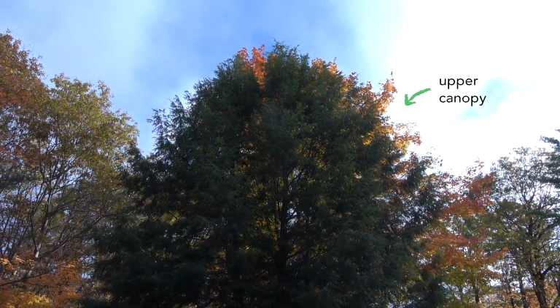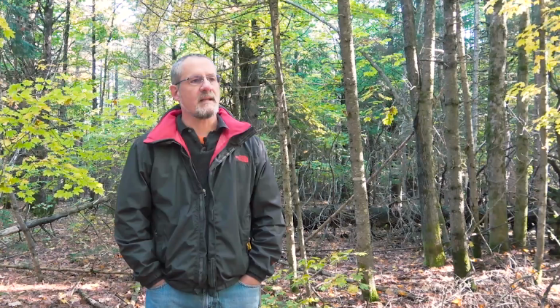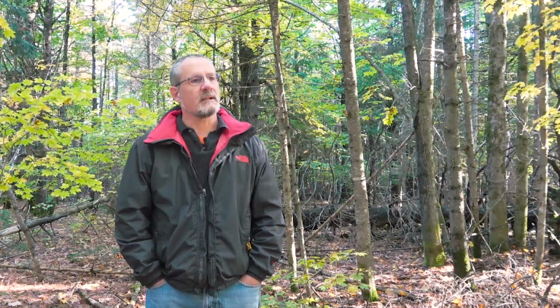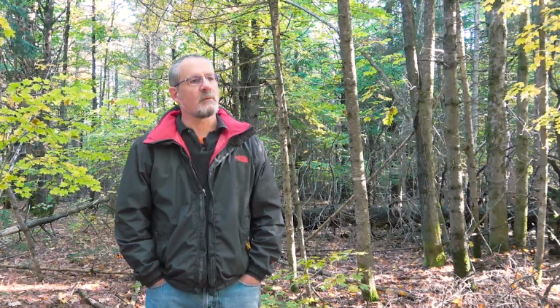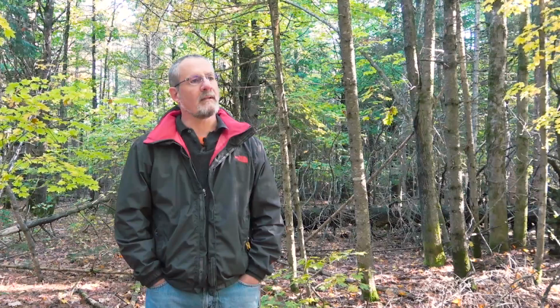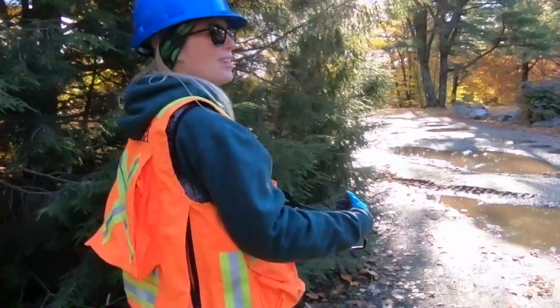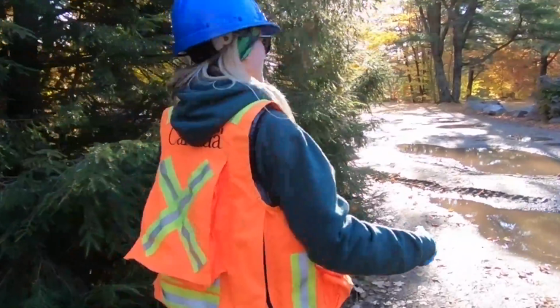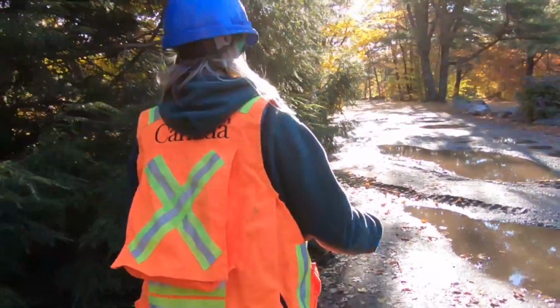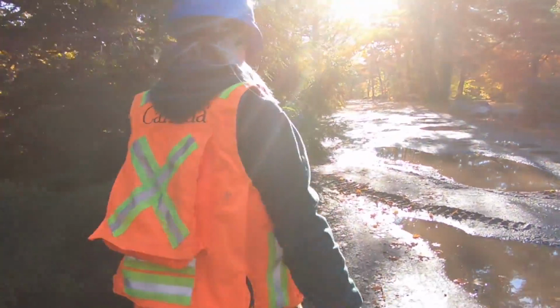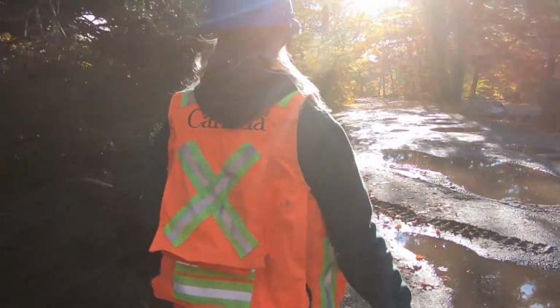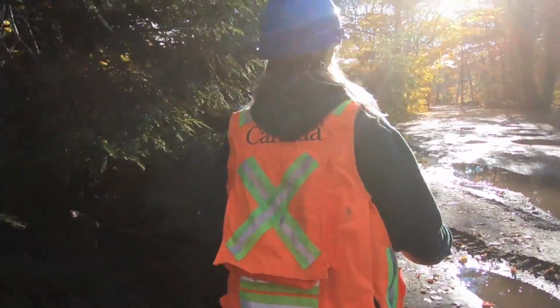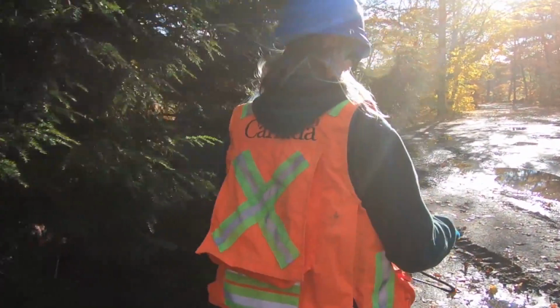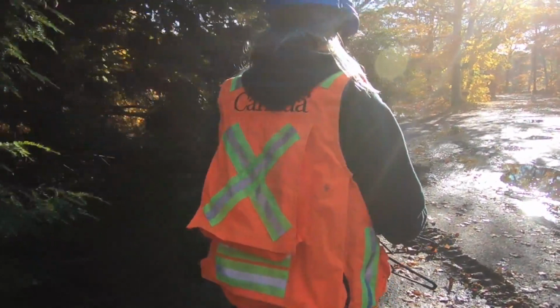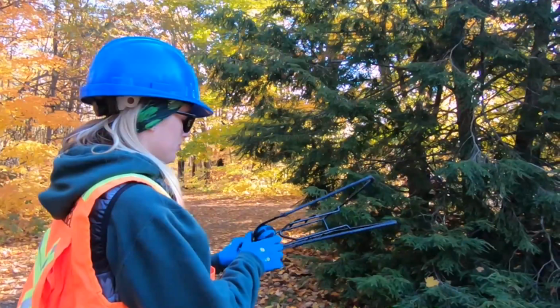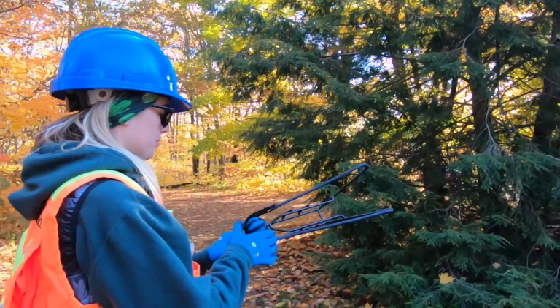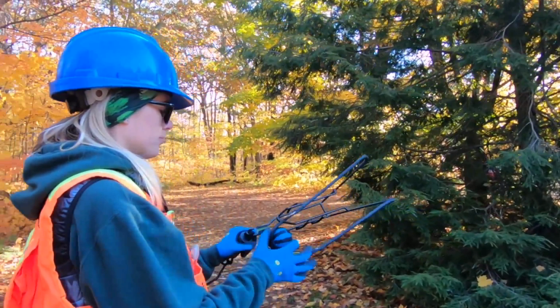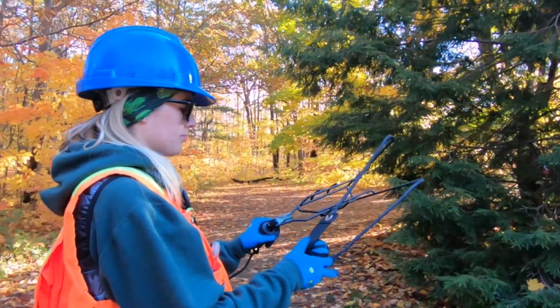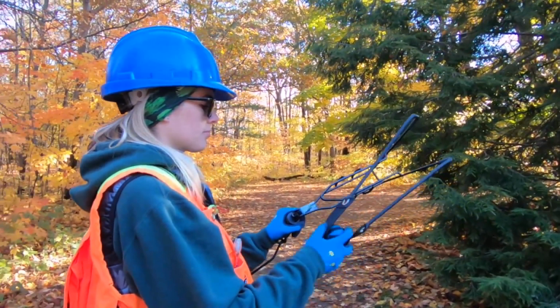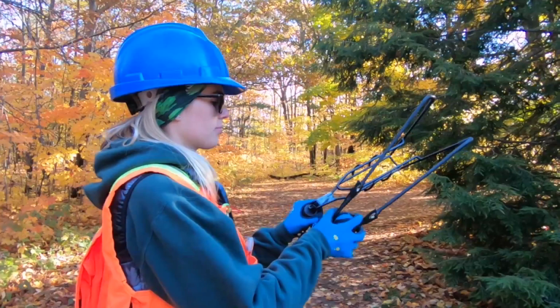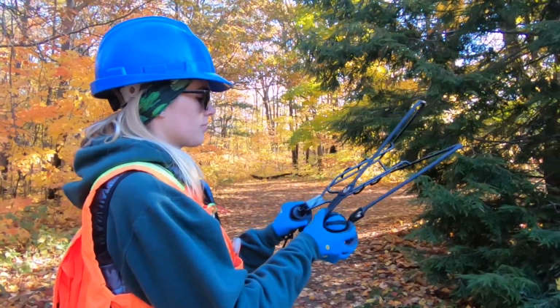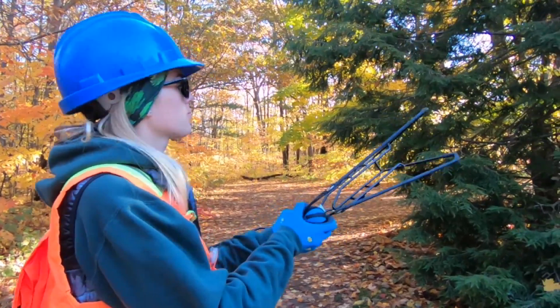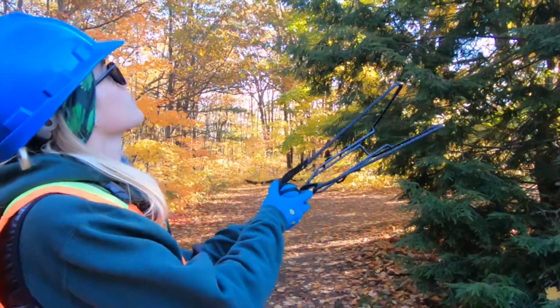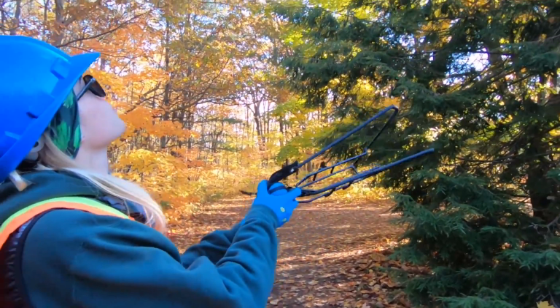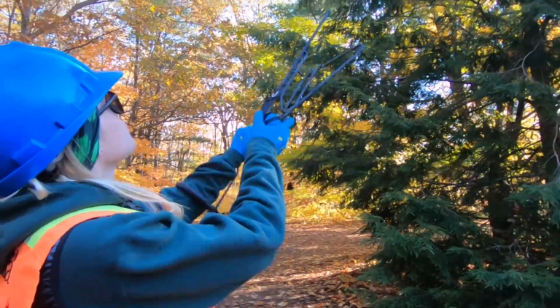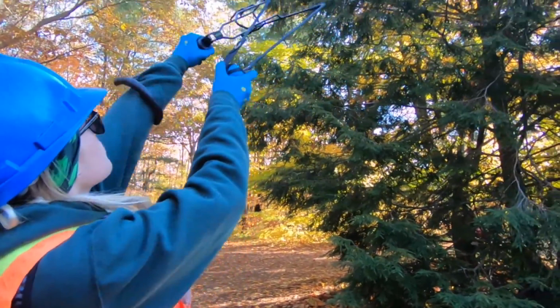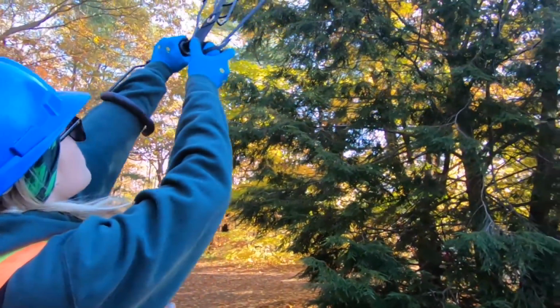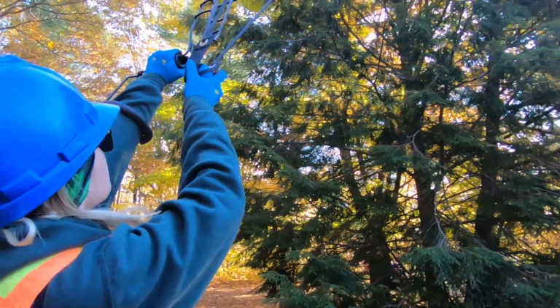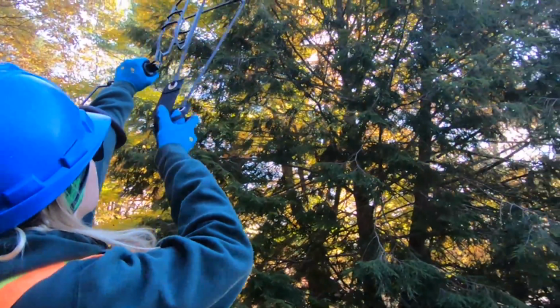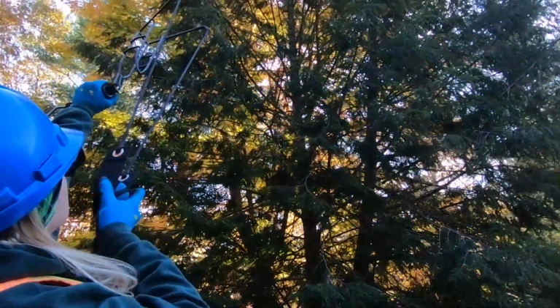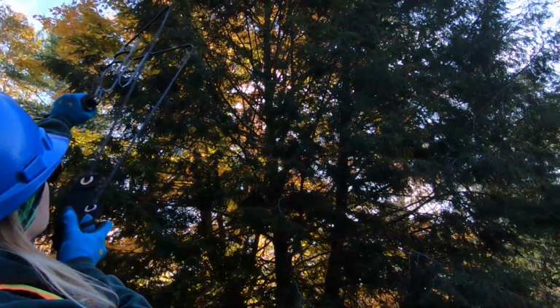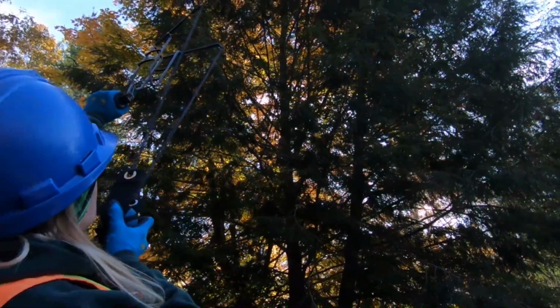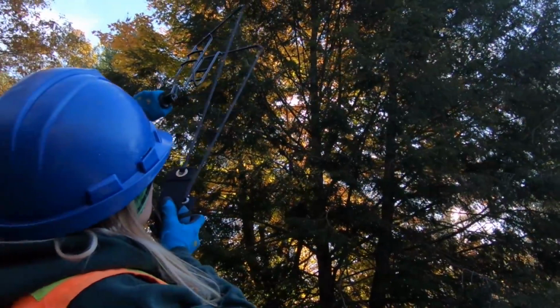Ball sampling is a way that we can actually reach the upper crown of hemlocks. What that involves is shooting a ball that has some Velcro on it. We put that ball in a slingshot and shoot it up into the canopy.